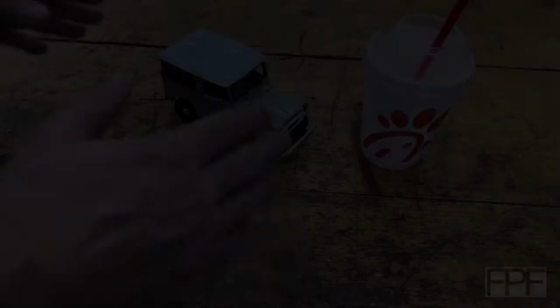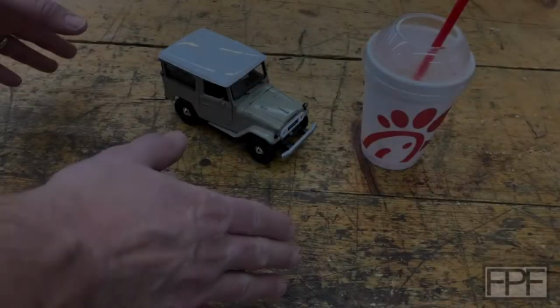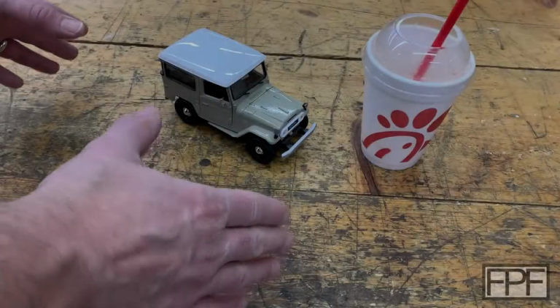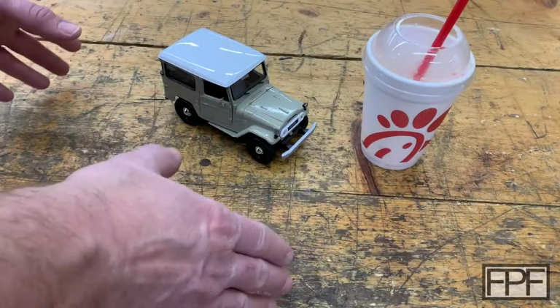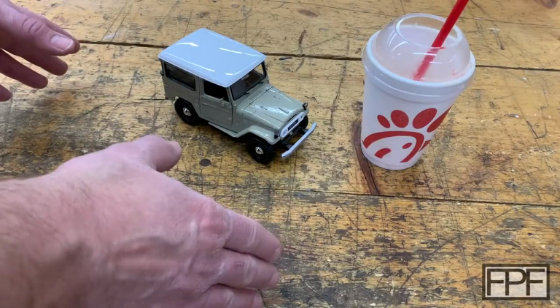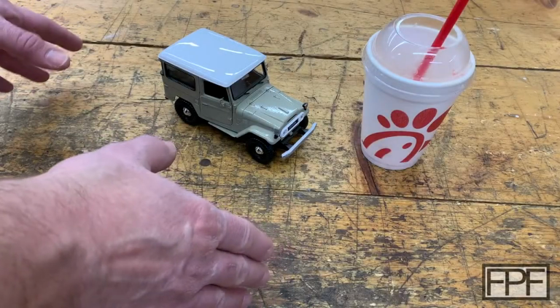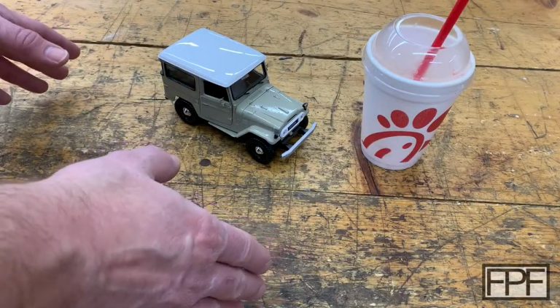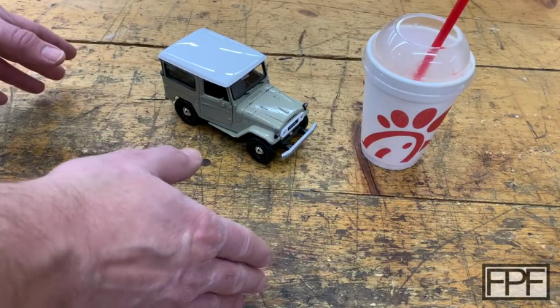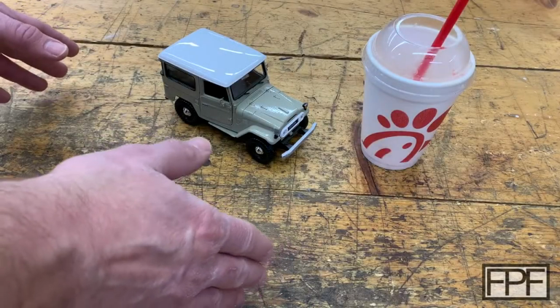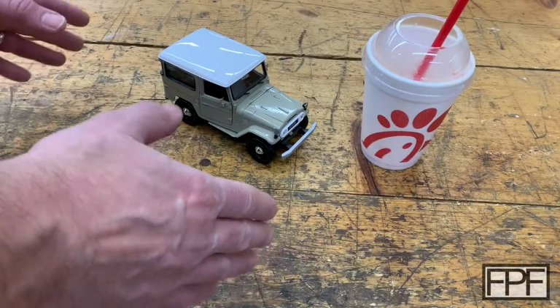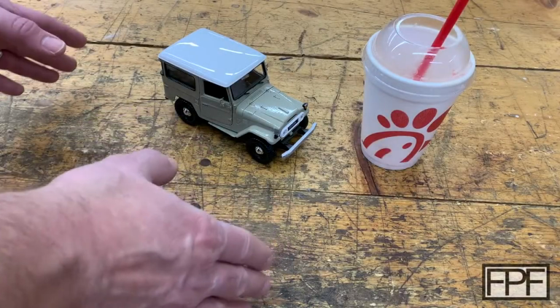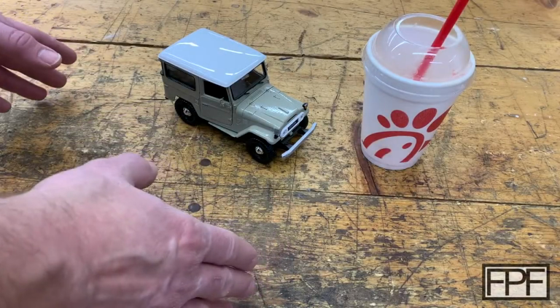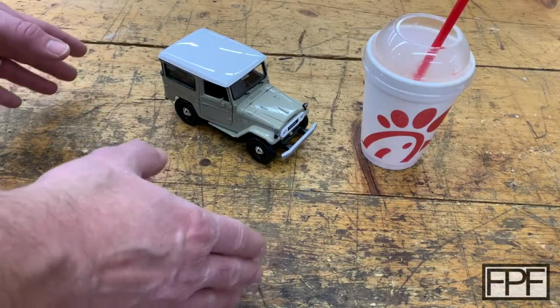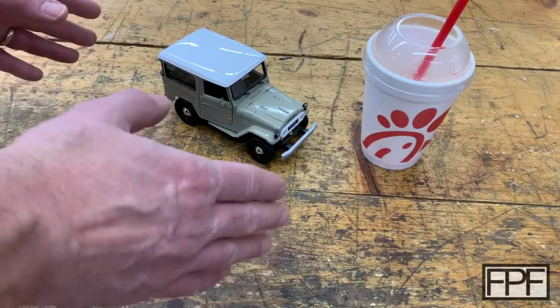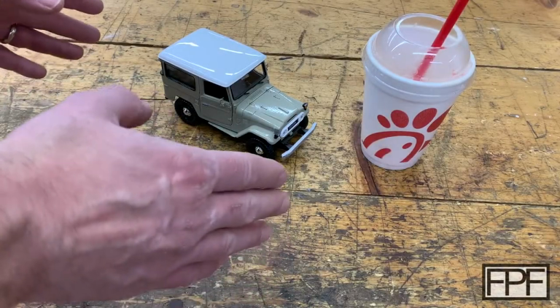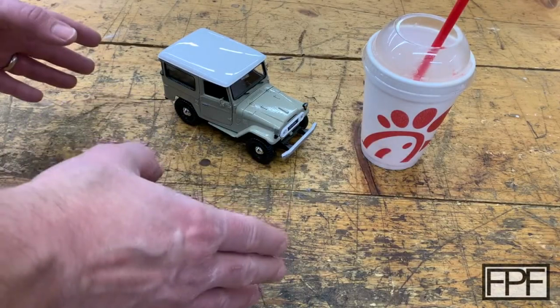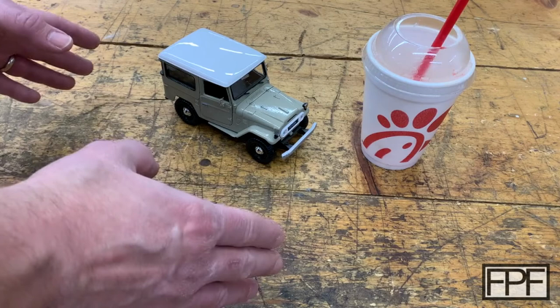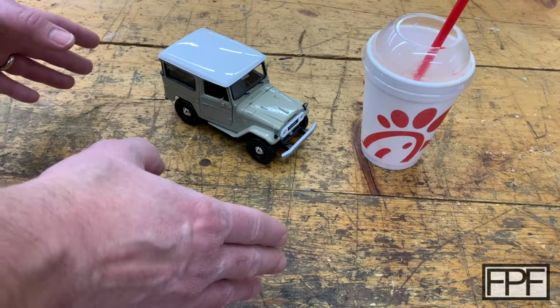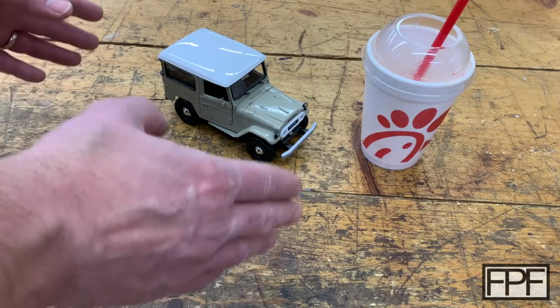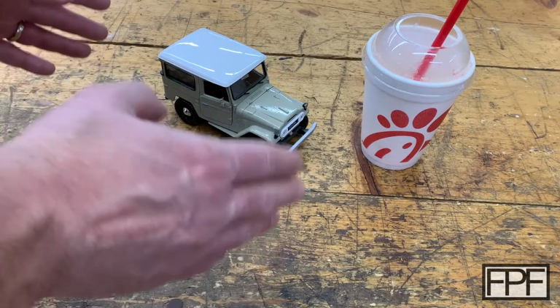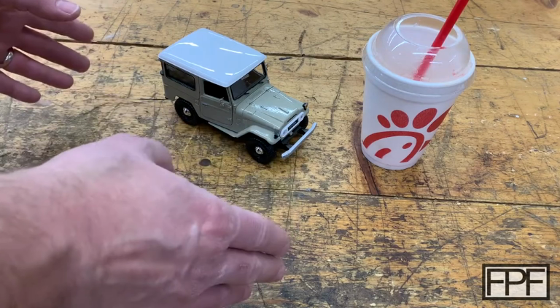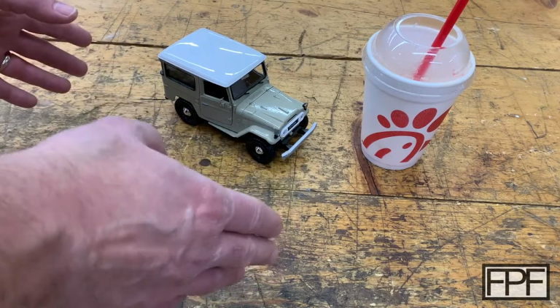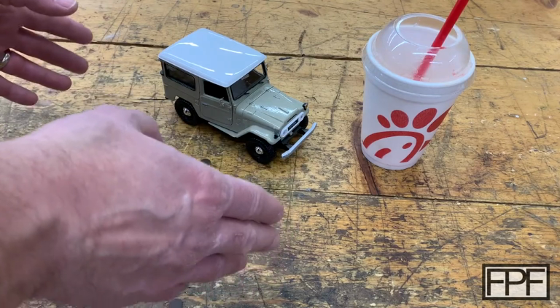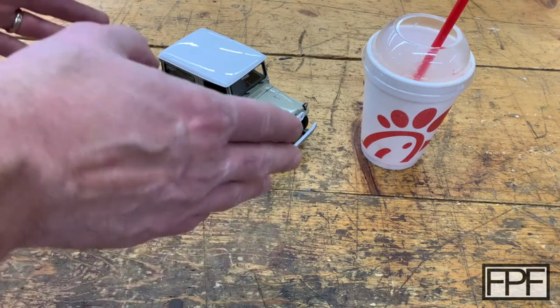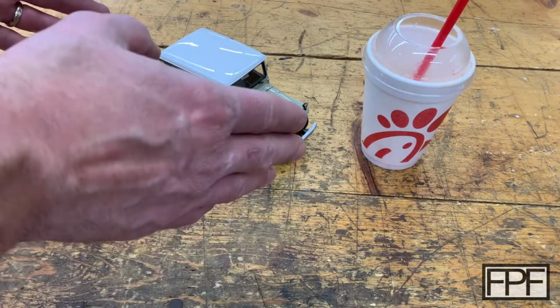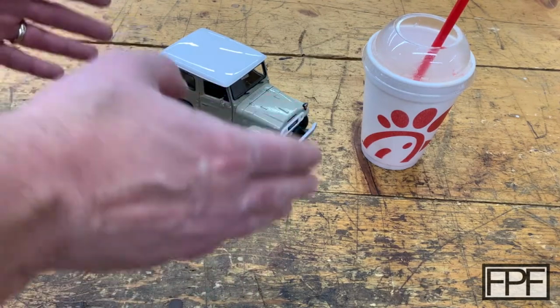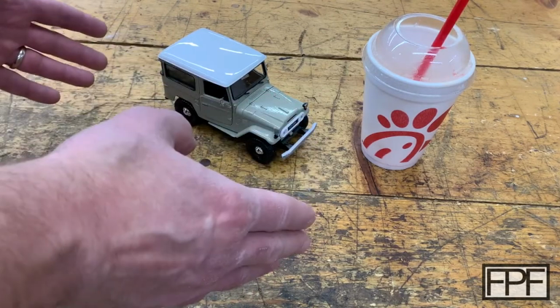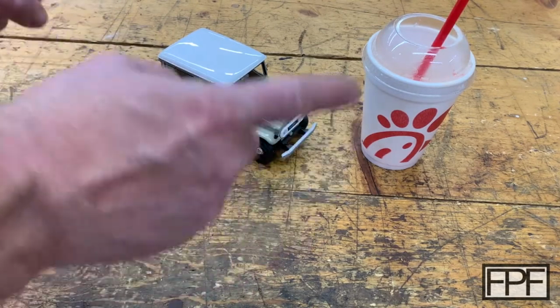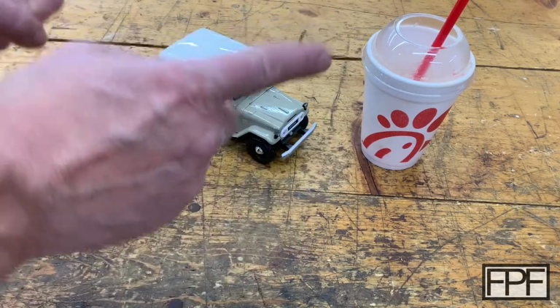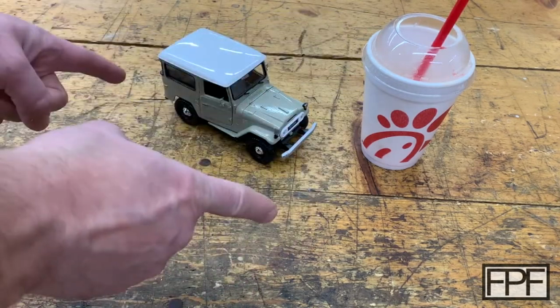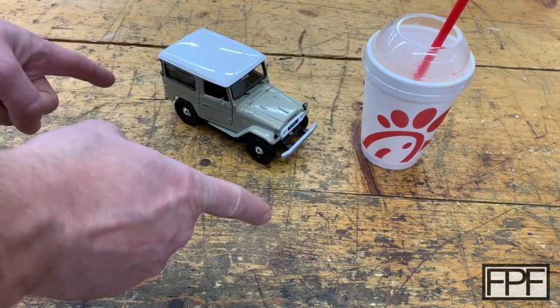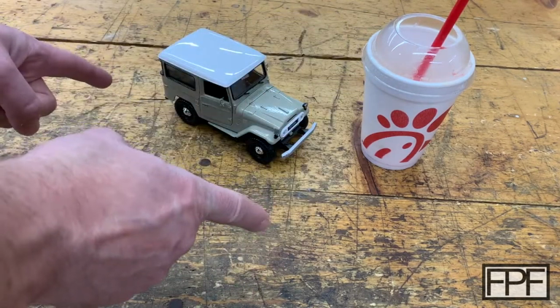Hey guys, welcome to Functional Print Friday. If you like design and using 3D printing to solve real-world problems and not just printing trinkets, this channel is for you.